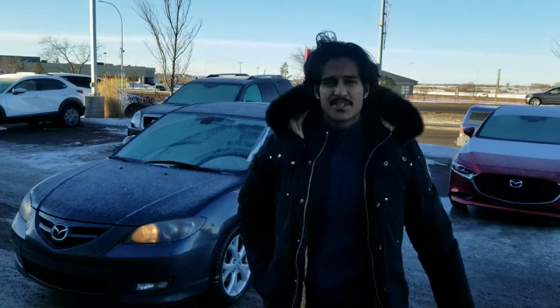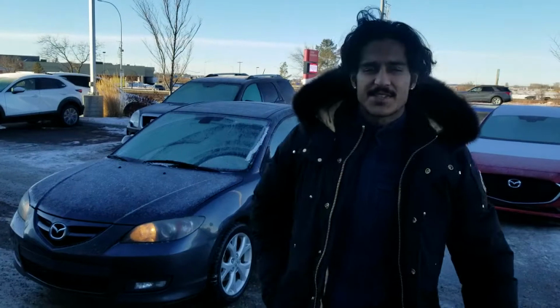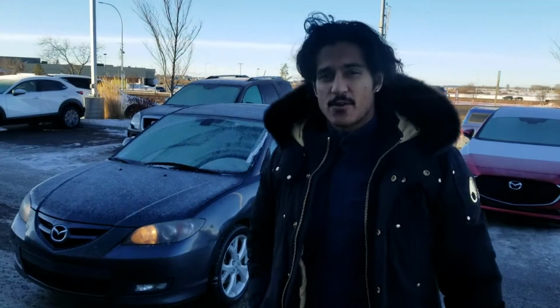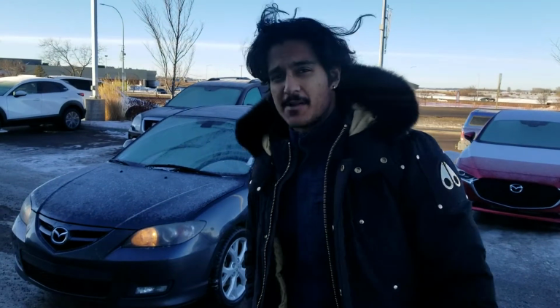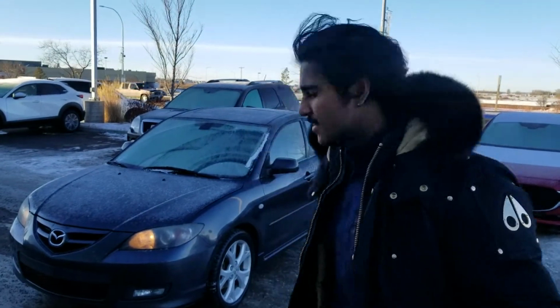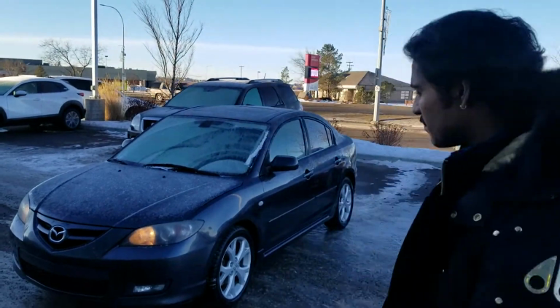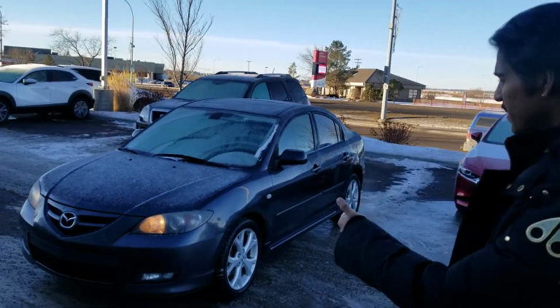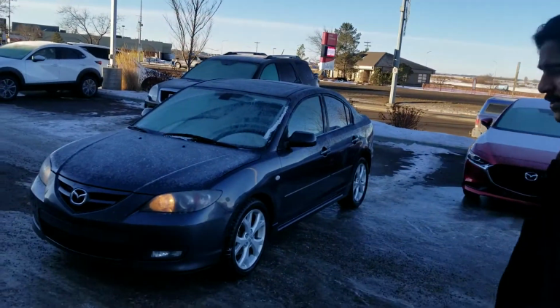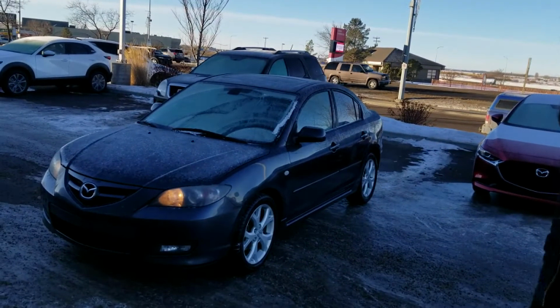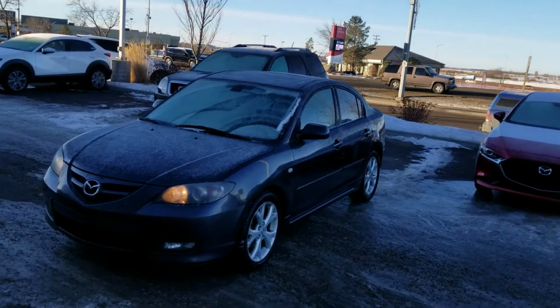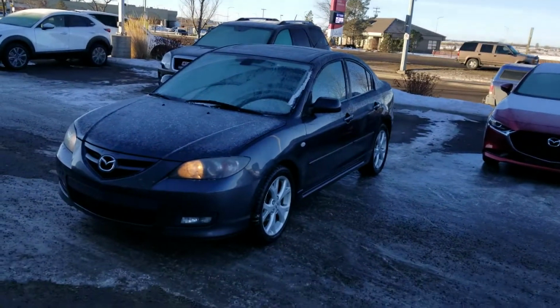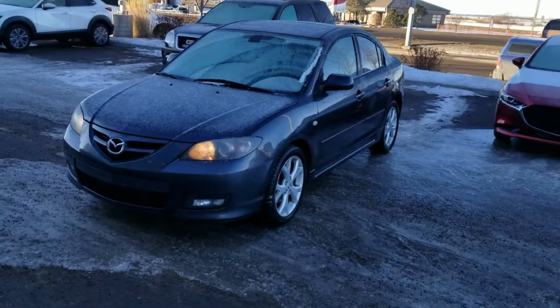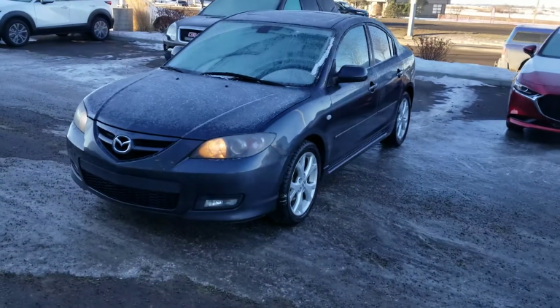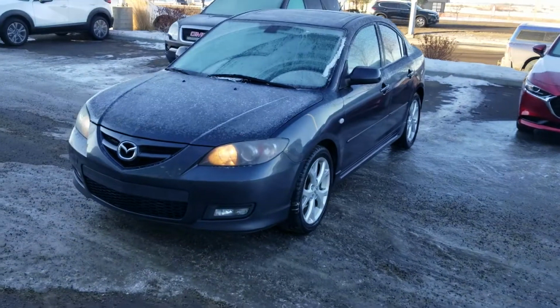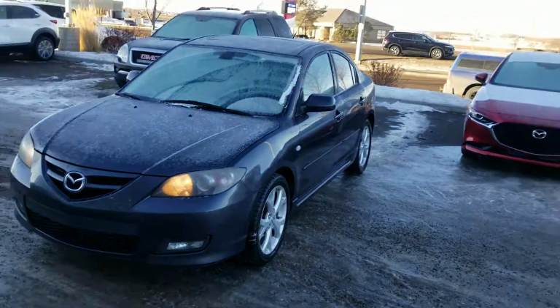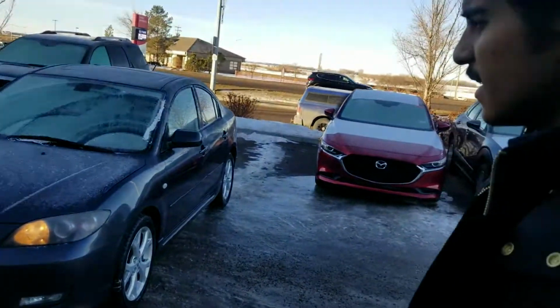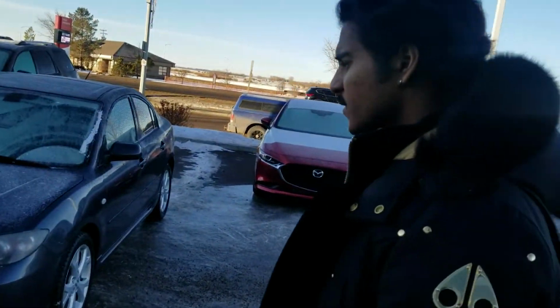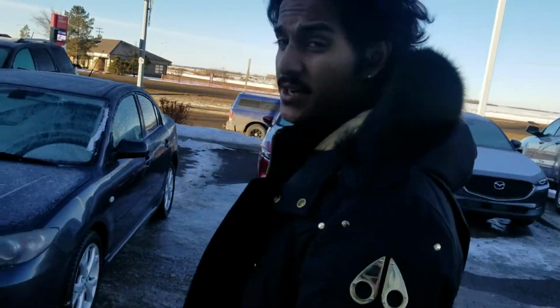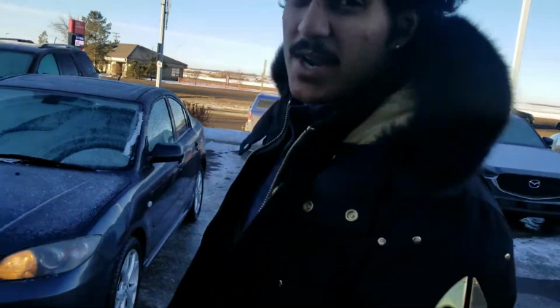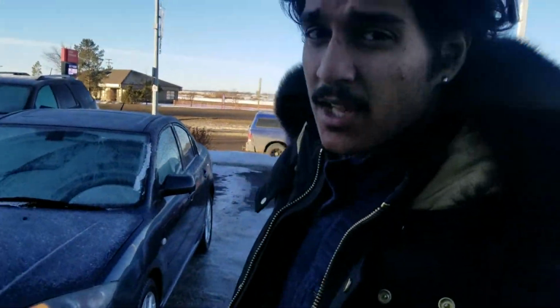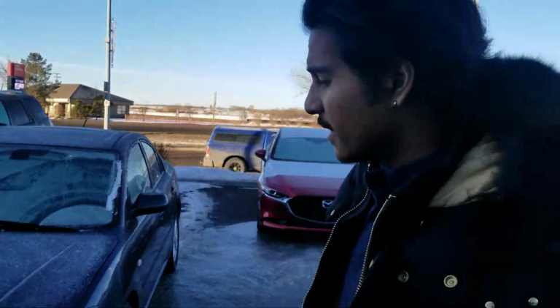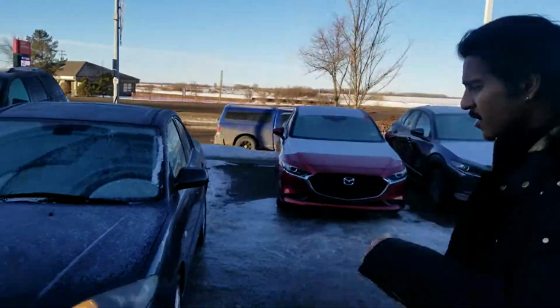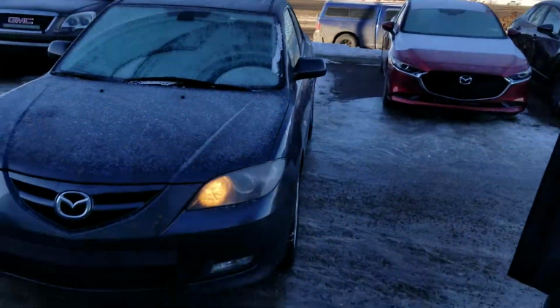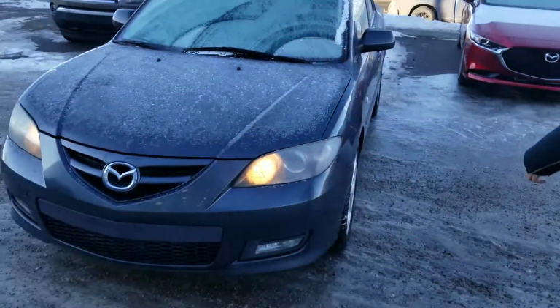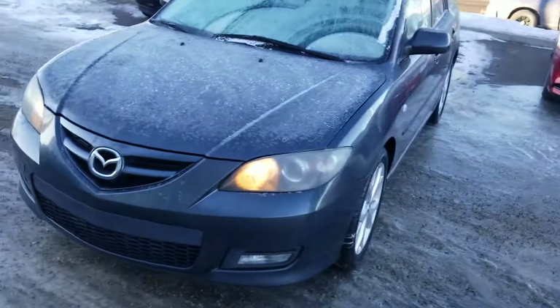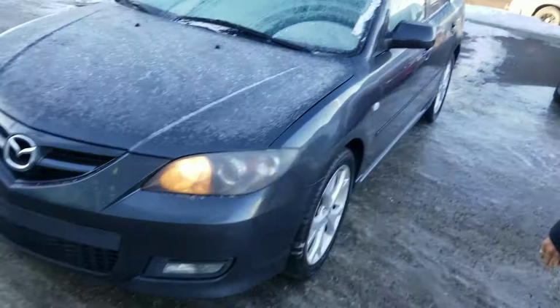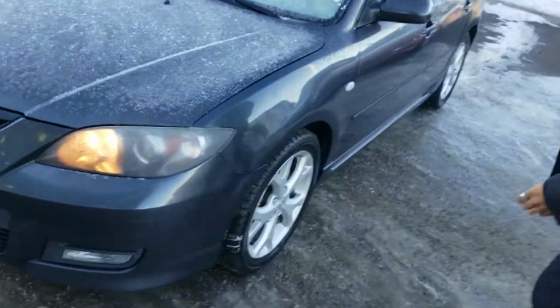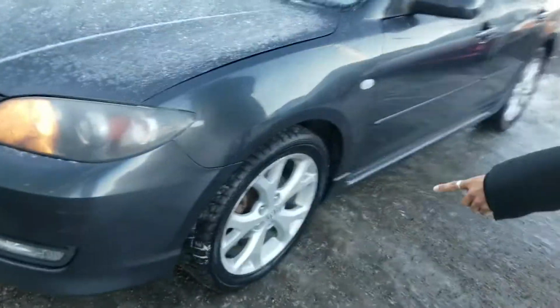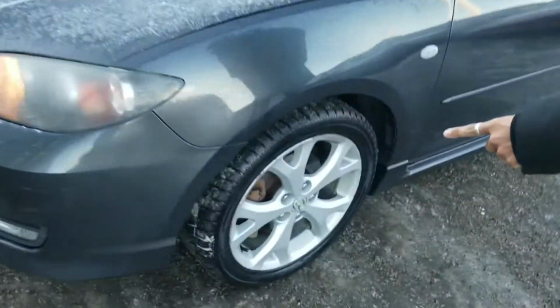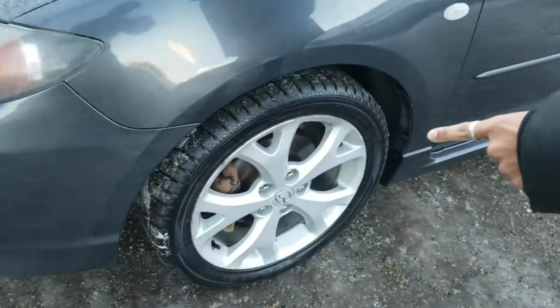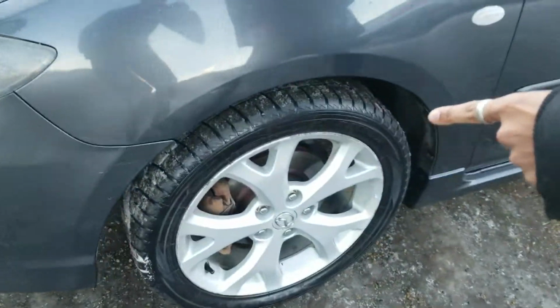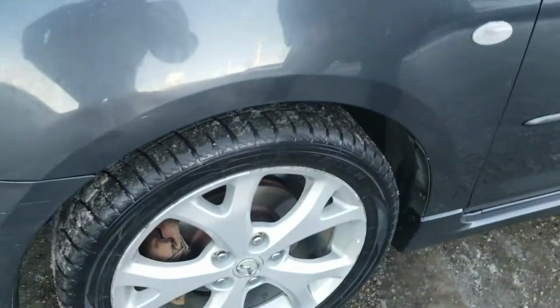This is Nav by the LA Mazda. Right behind me I have the 2008 Mazda 3 GS package. This one here is grey in colour. Come along to the side — we're going to have really good tire tread still left in the wheels over there.